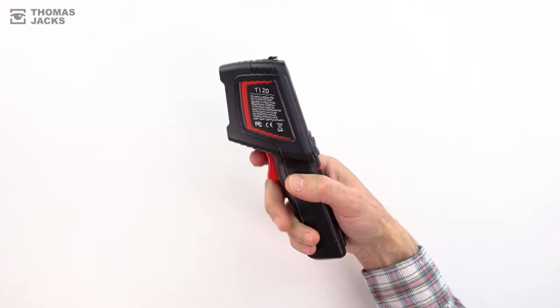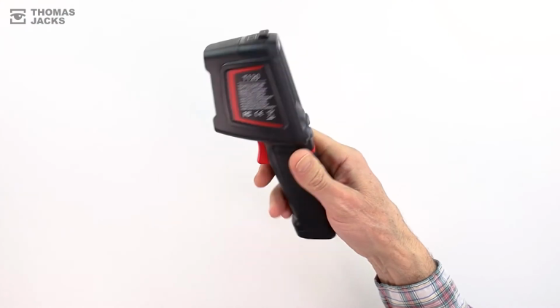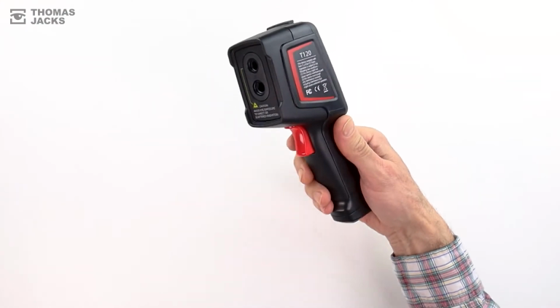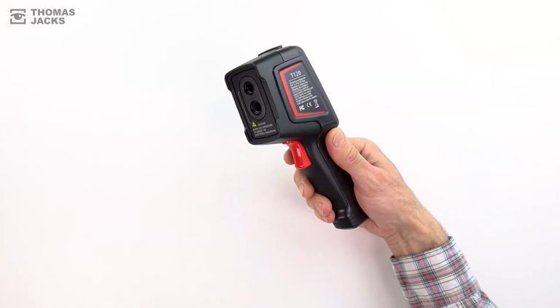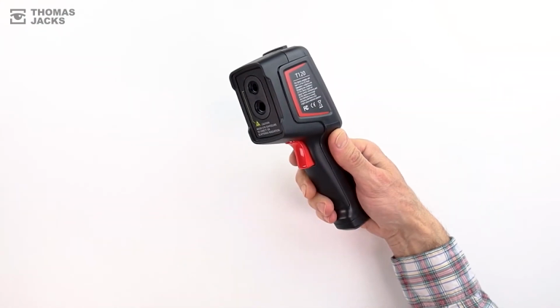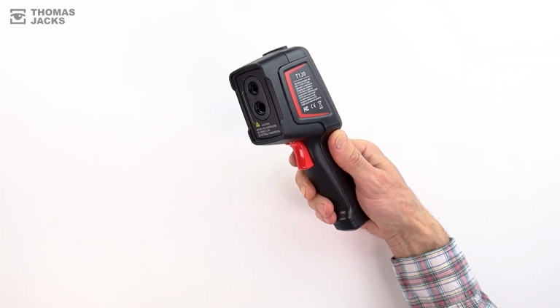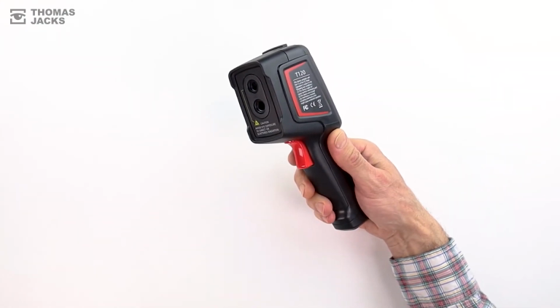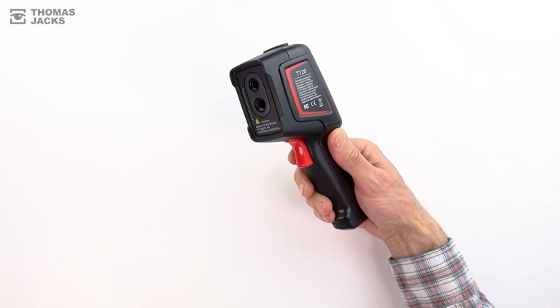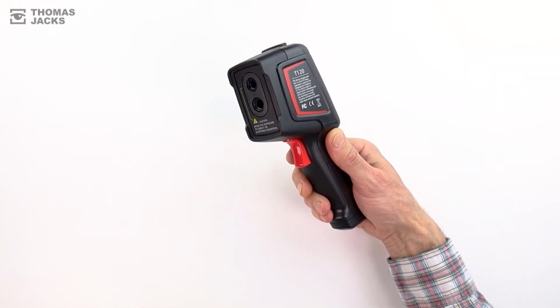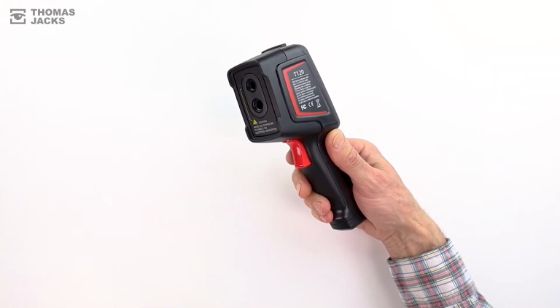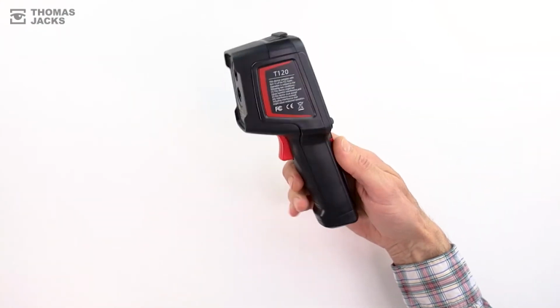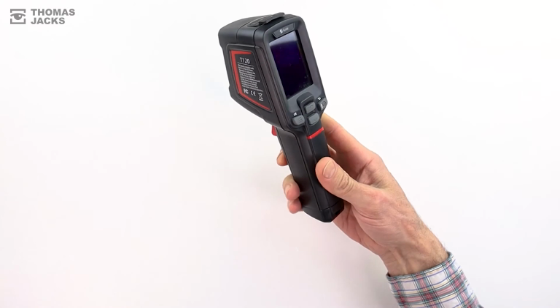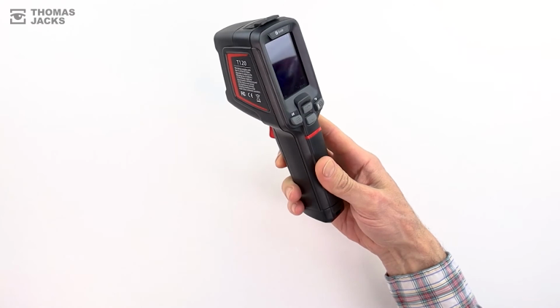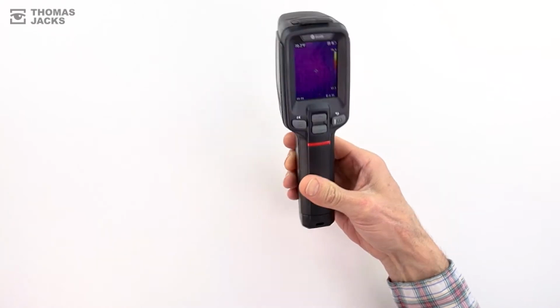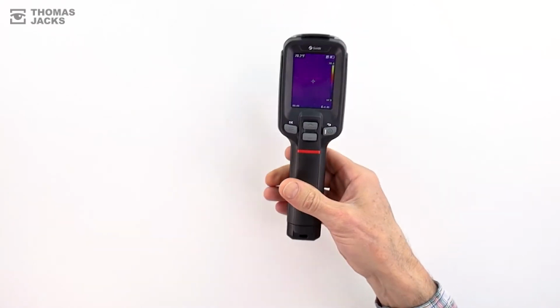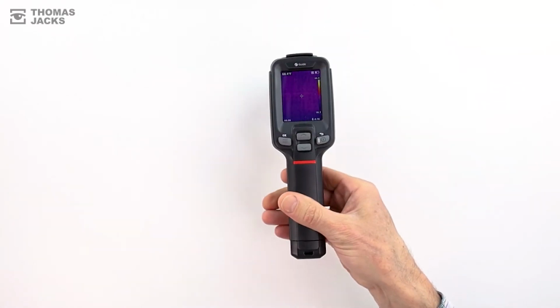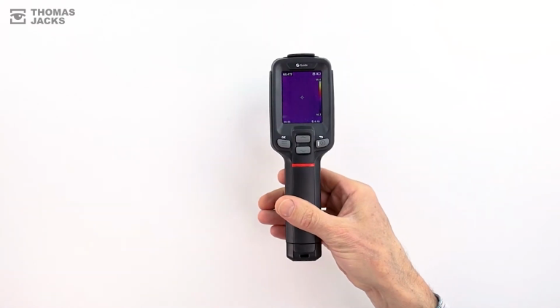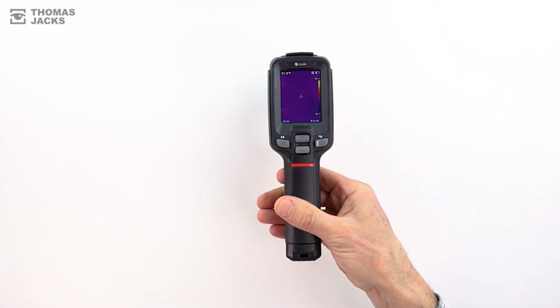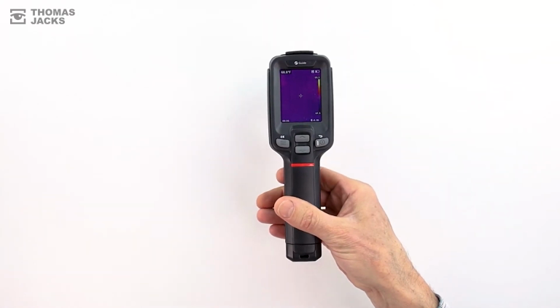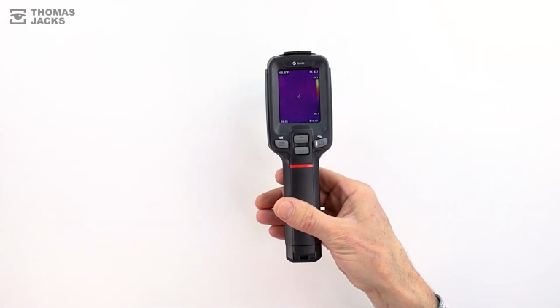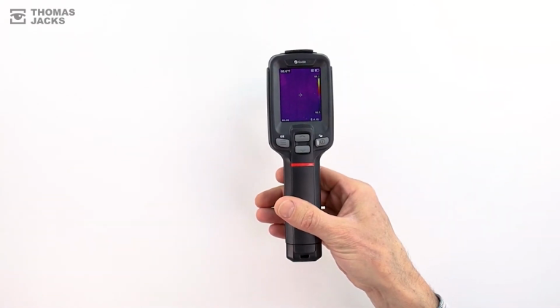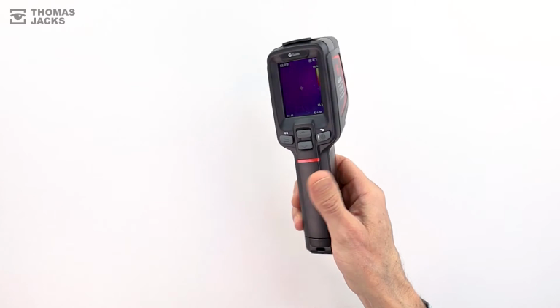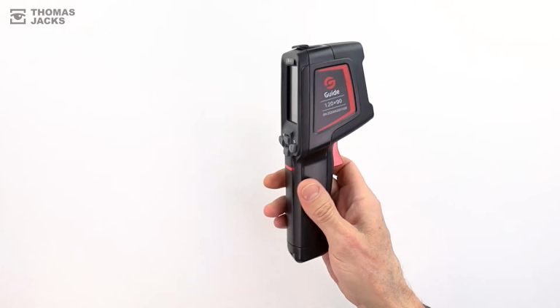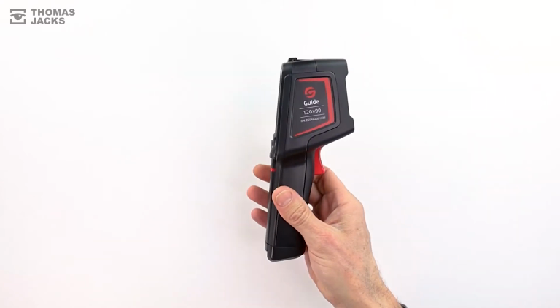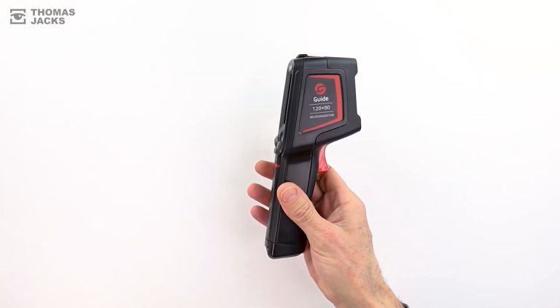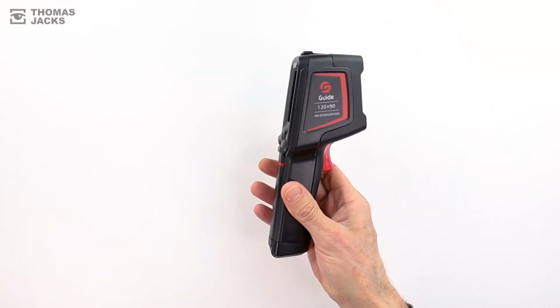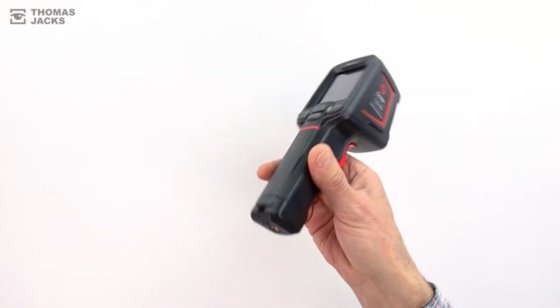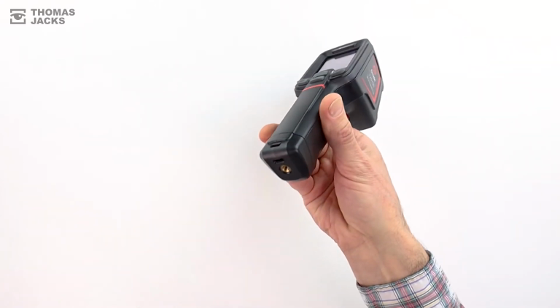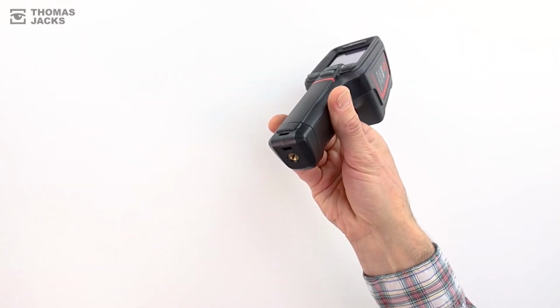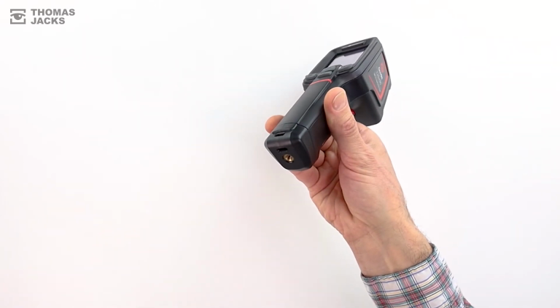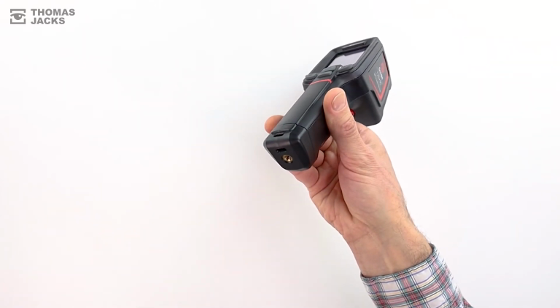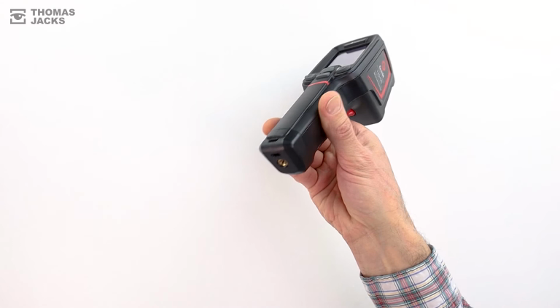The battery will last you around eight hours to keep pace with you all day long, and fast charging means it only takes two and a half hours to recharge with the supplied USB-C cable. The ergonomic design makes it easy to operate even when wearing gloves, and there's a tripod mount.